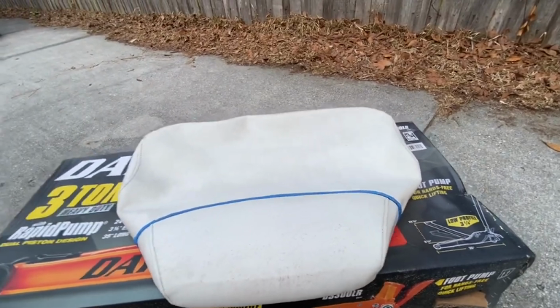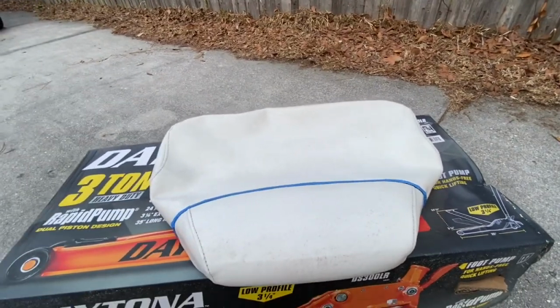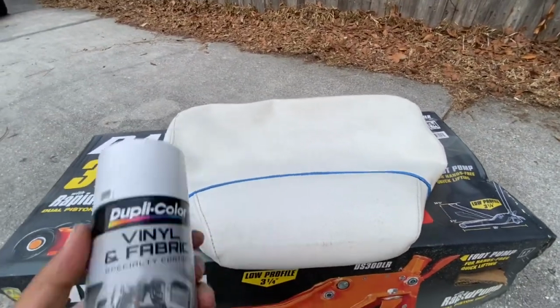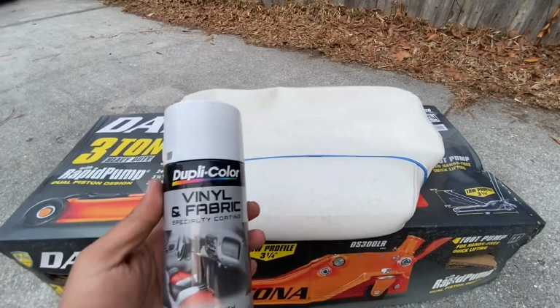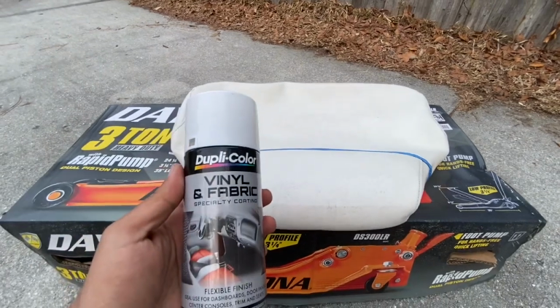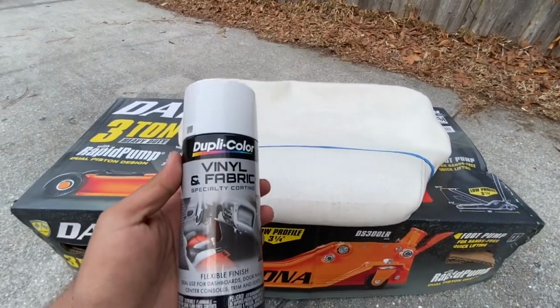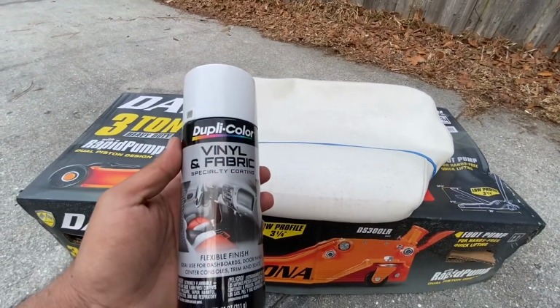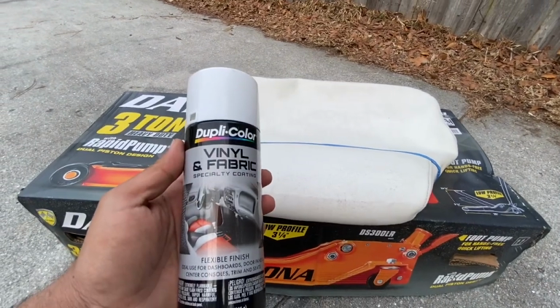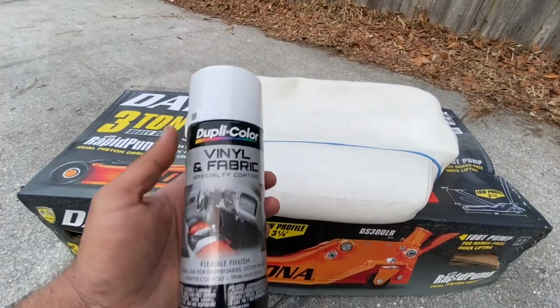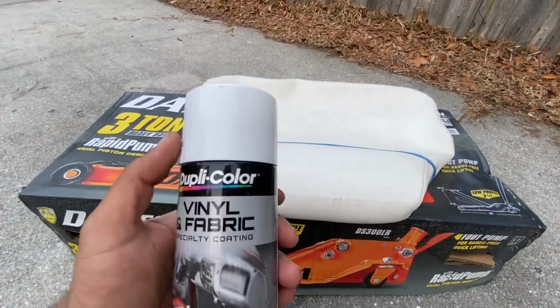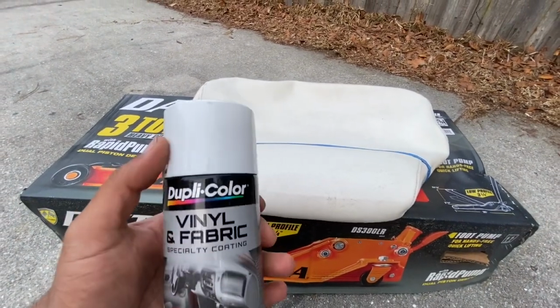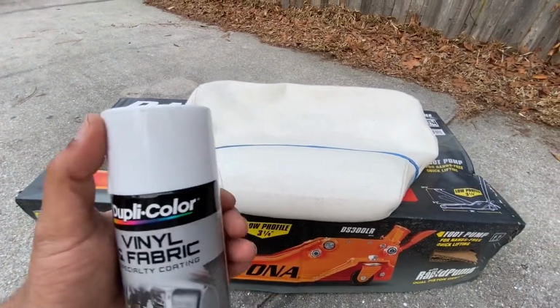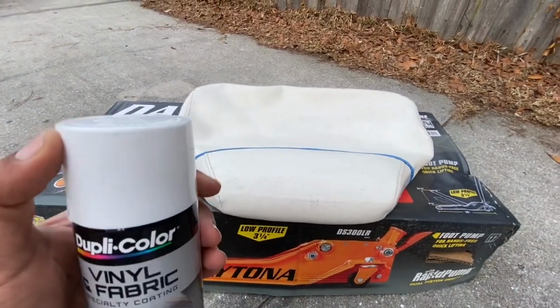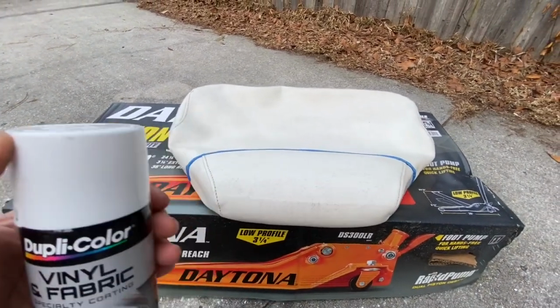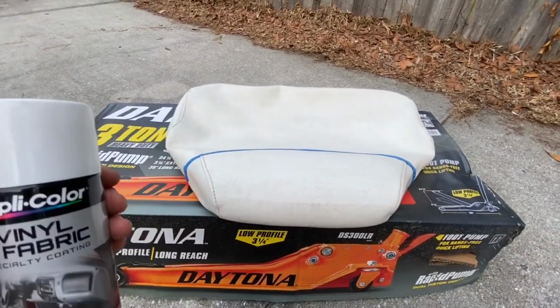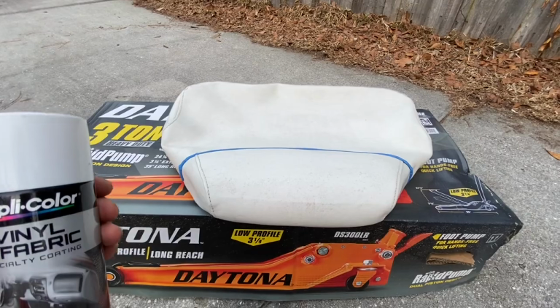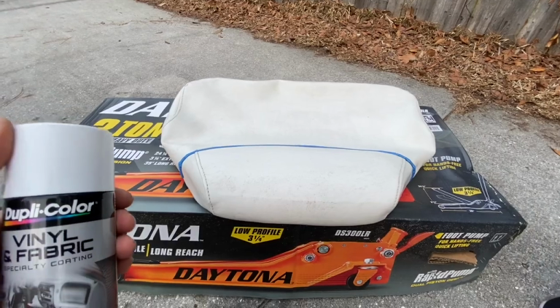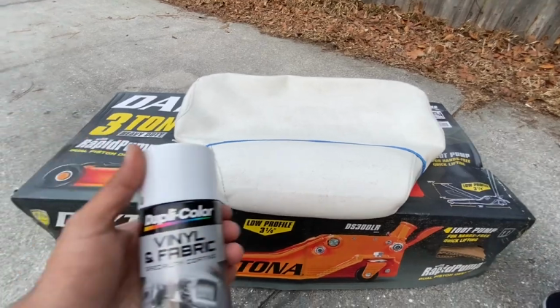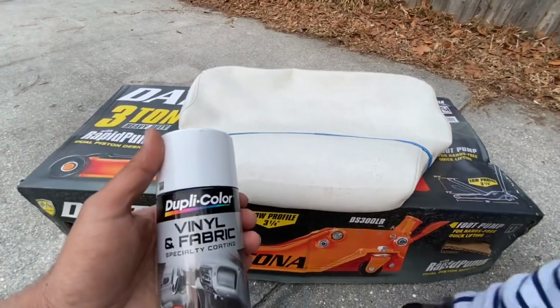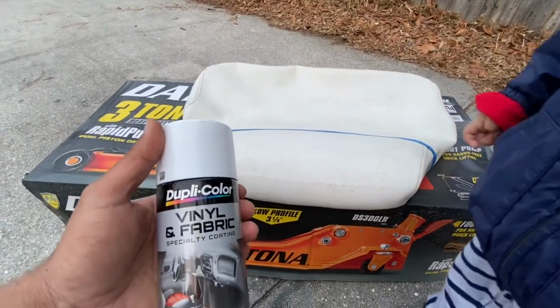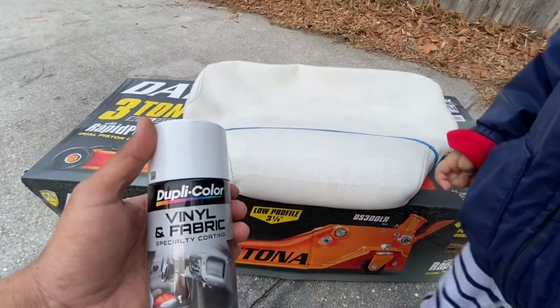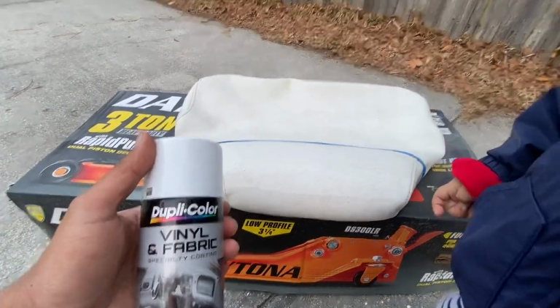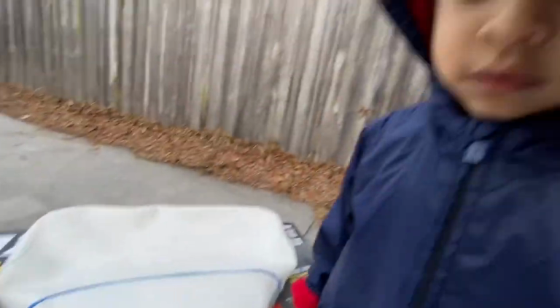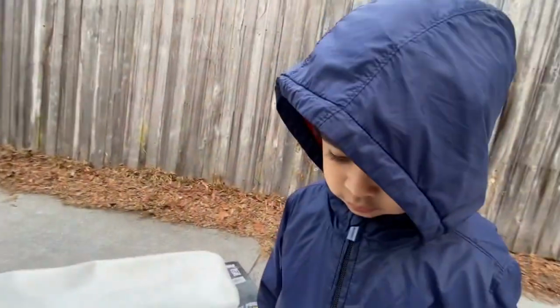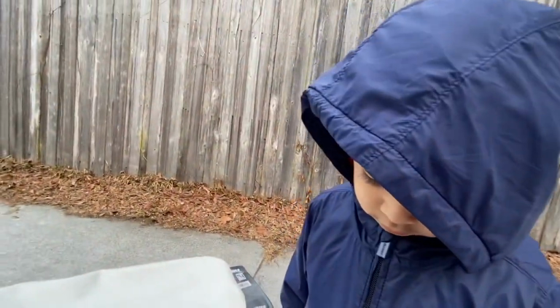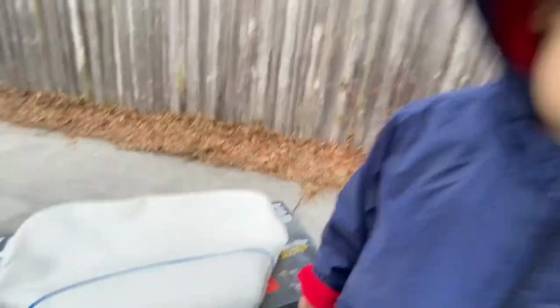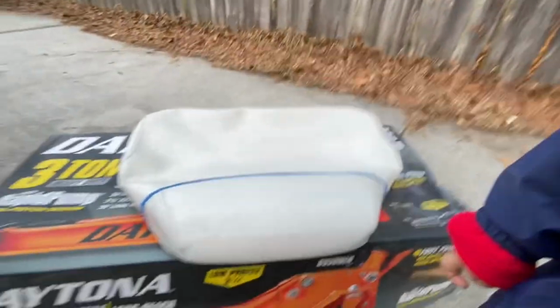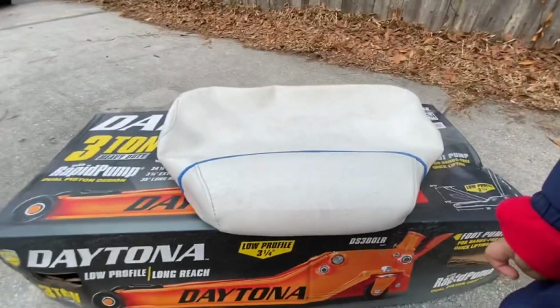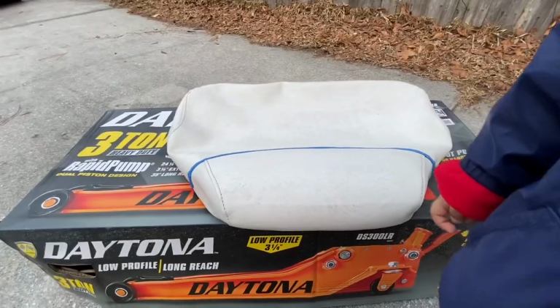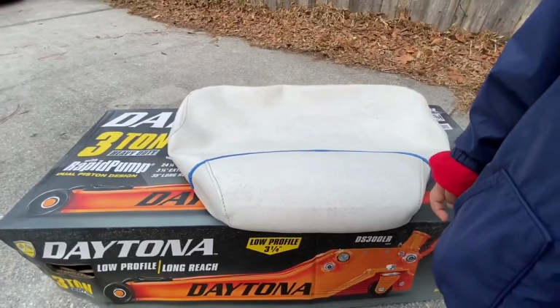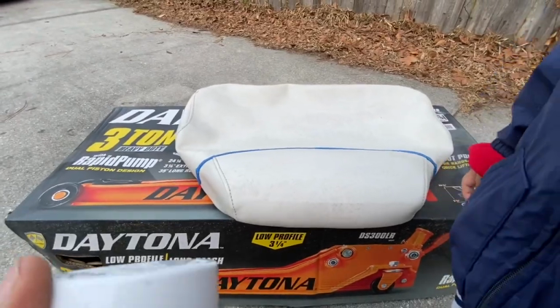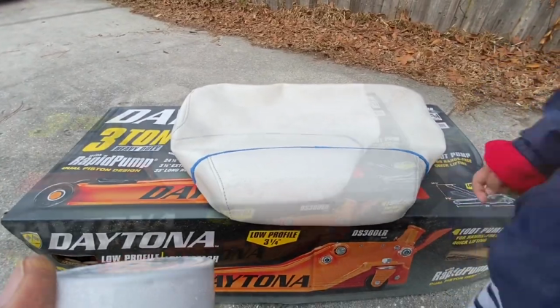I've got some of this vinyl and fabric coating — Dupli-Color. SEM Marine is probably better, but we're going to give this a shot. The sun's helping and we're just going to spray this down.